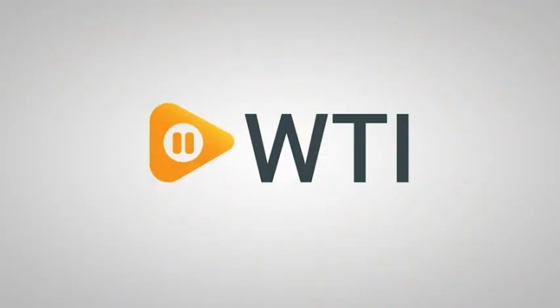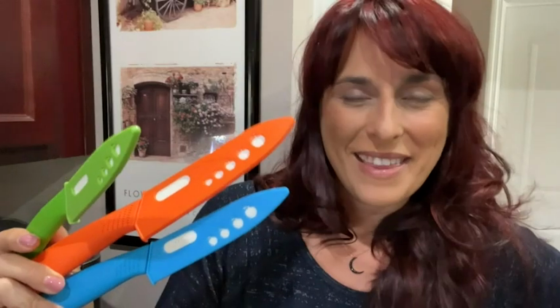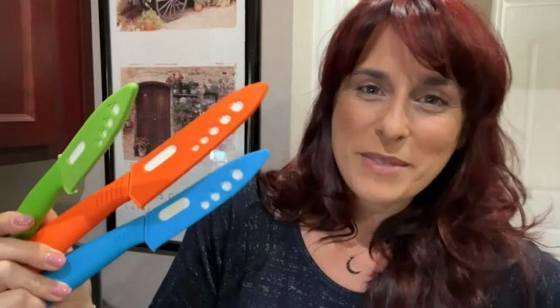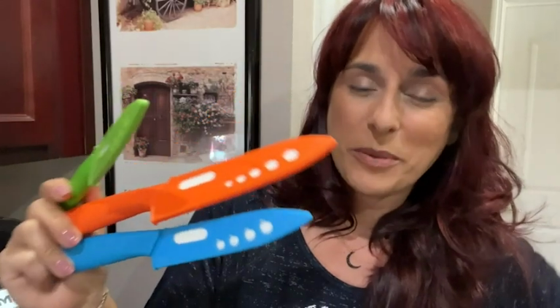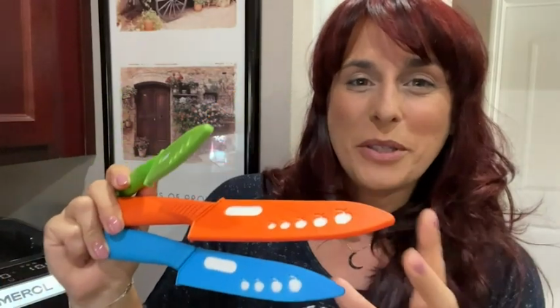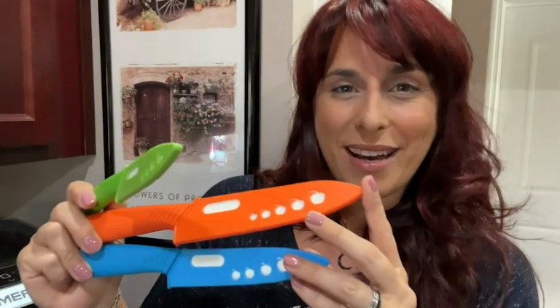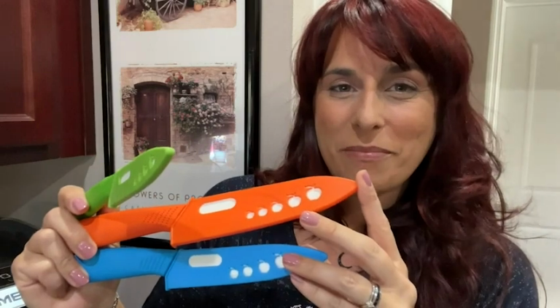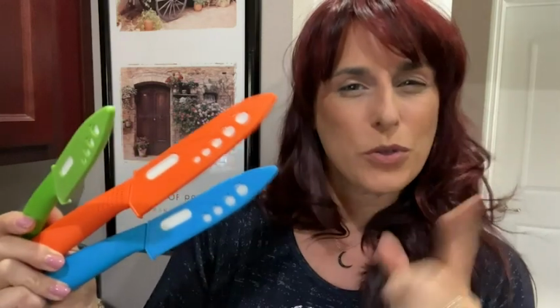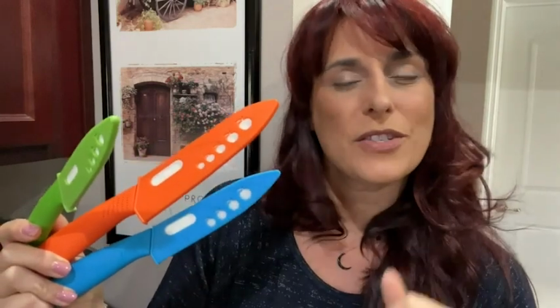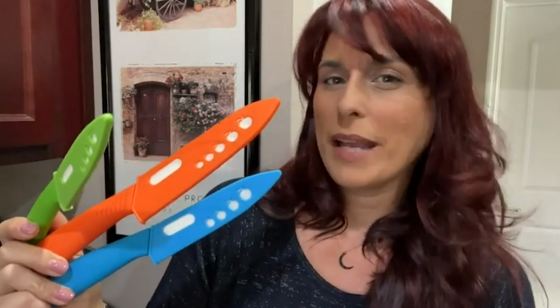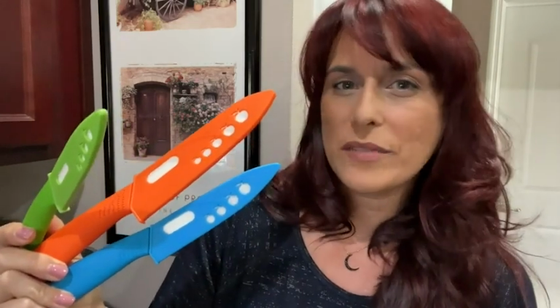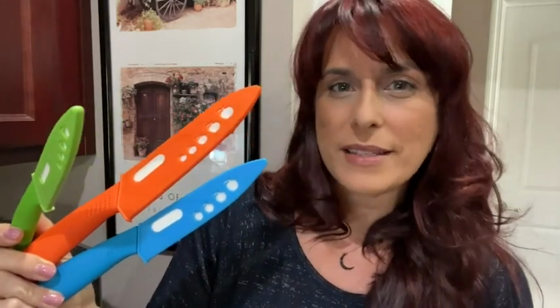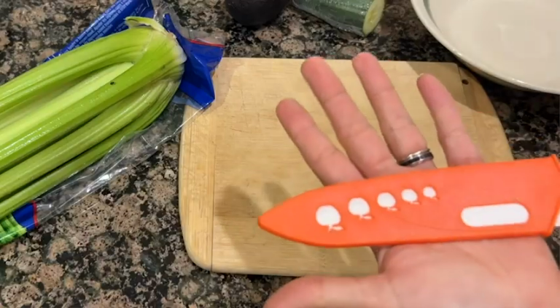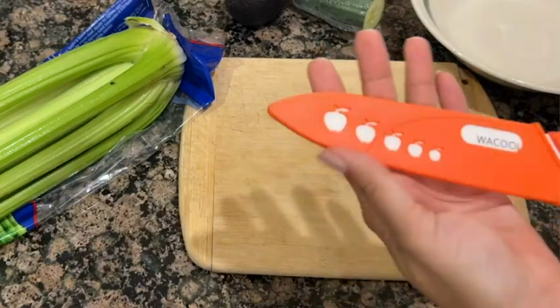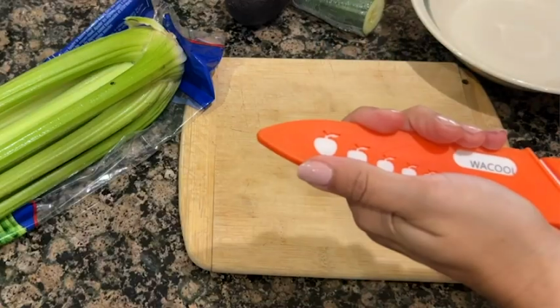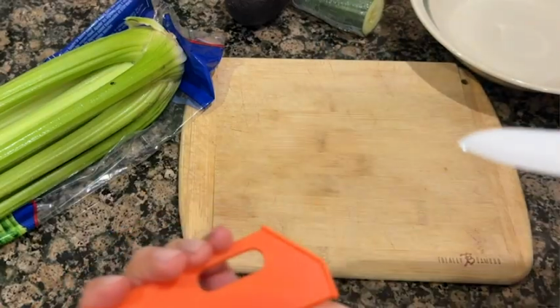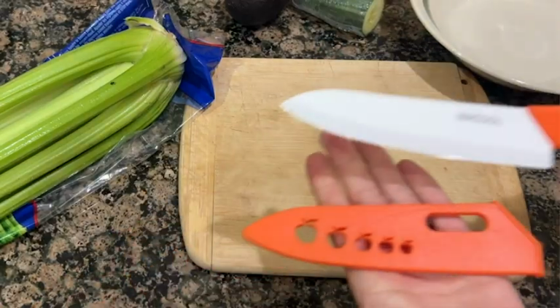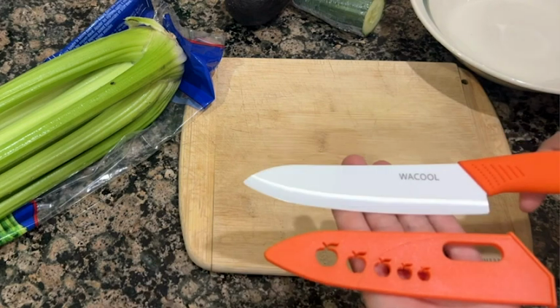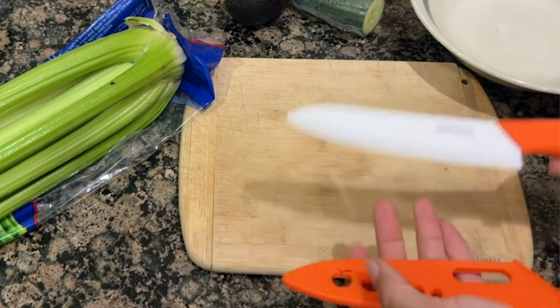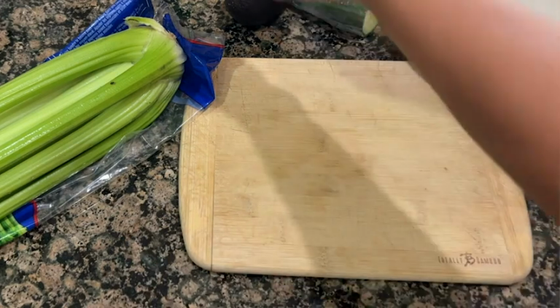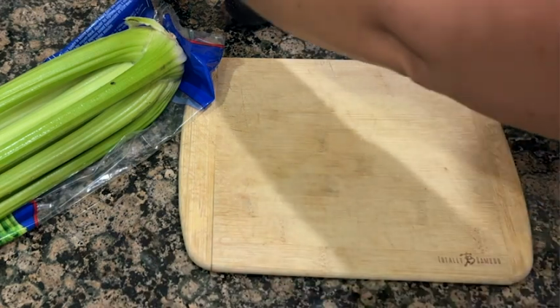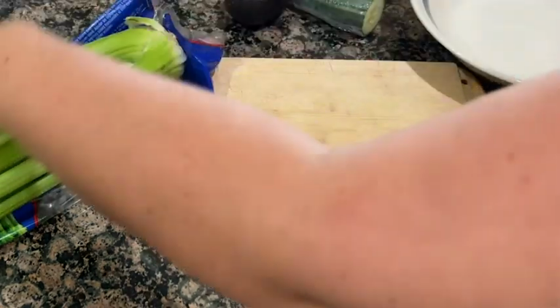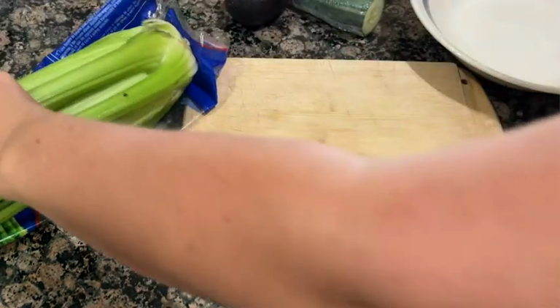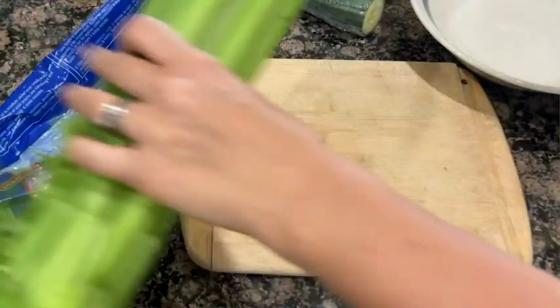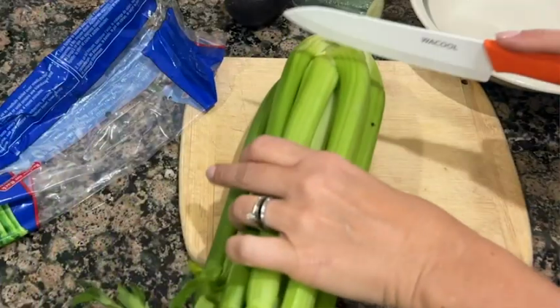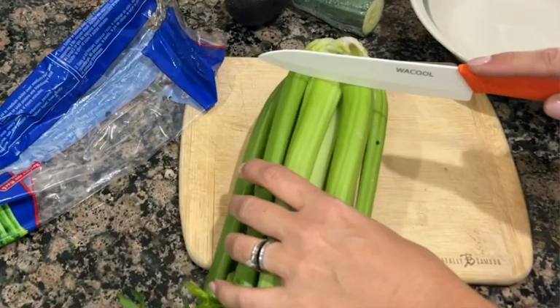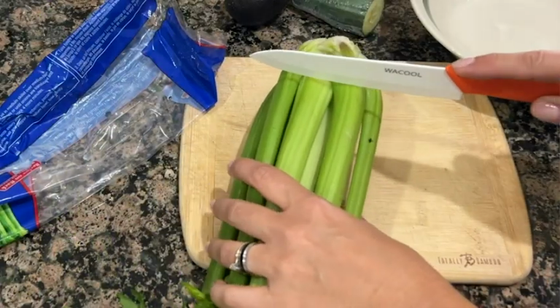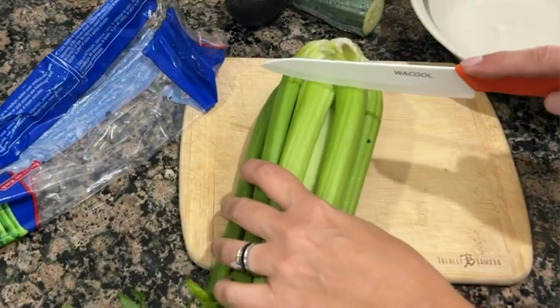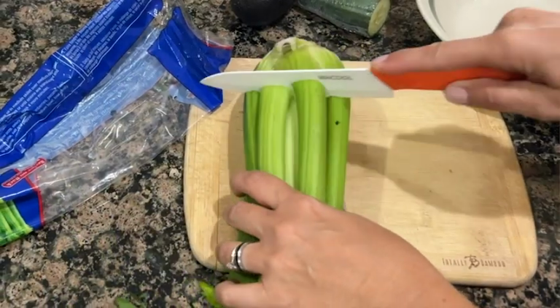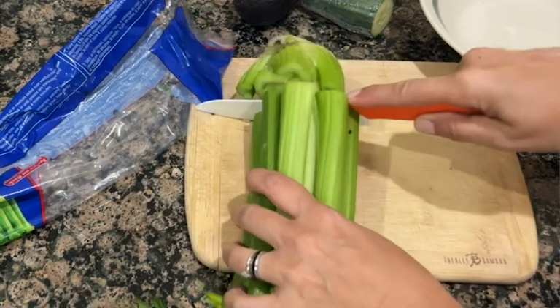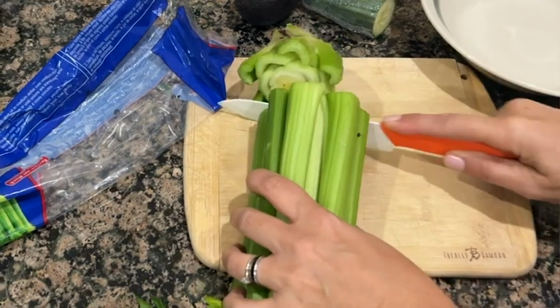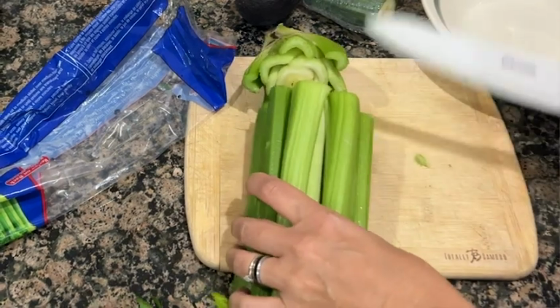Hey there, I'm Sarah with WTI. Have you tried ceramic knives yet? I would only suggest you do it if you want ultra sharp — I mean razor sharp — knives that never rust and don't need sharpening.